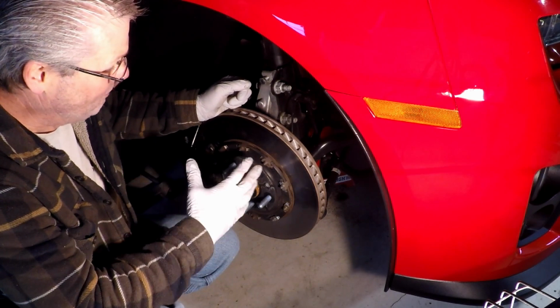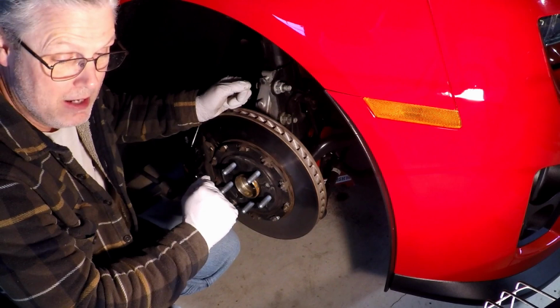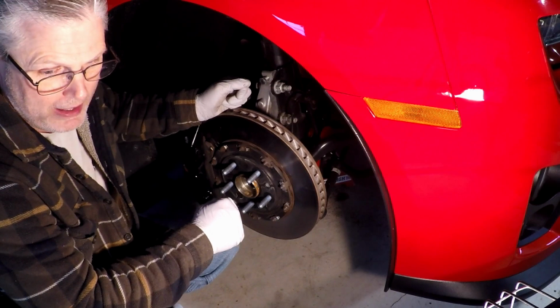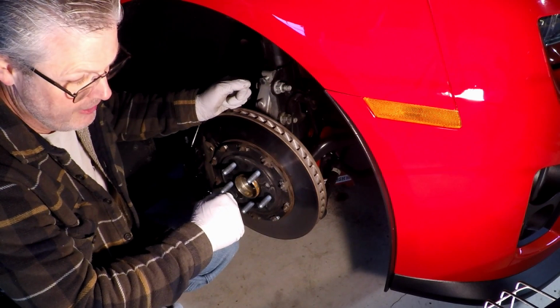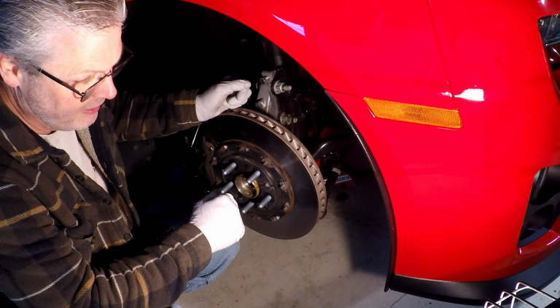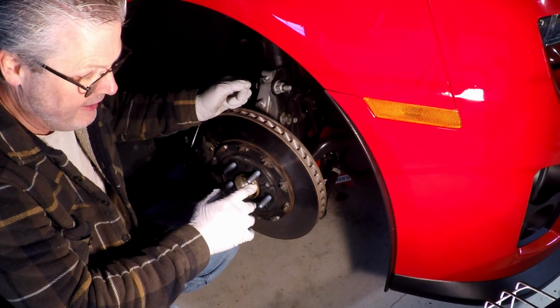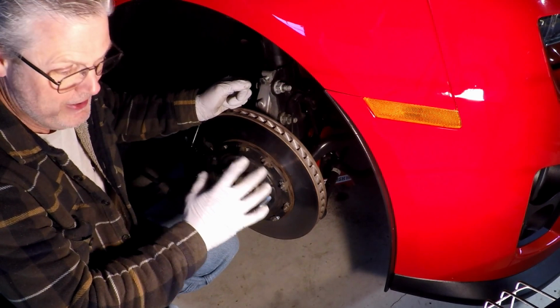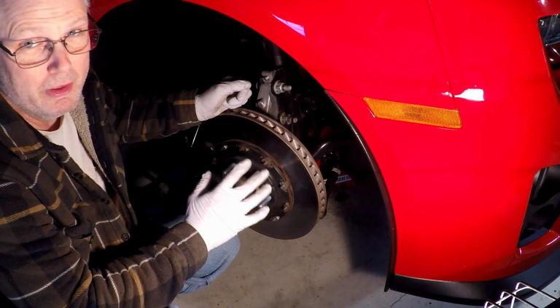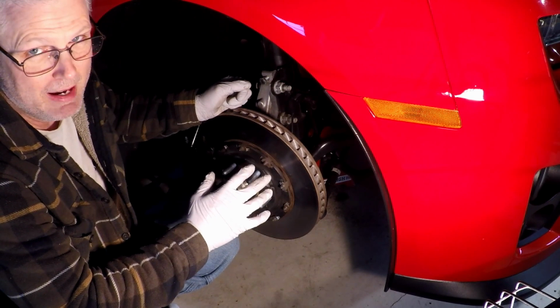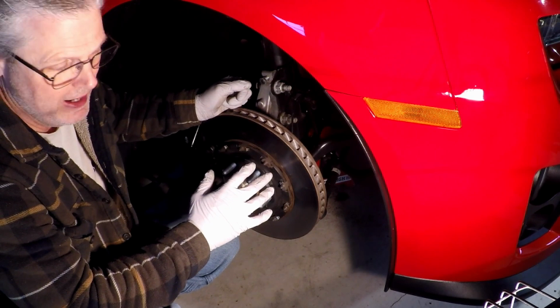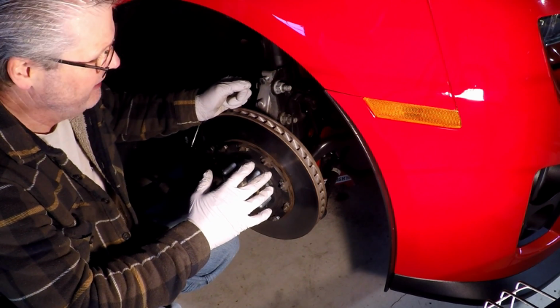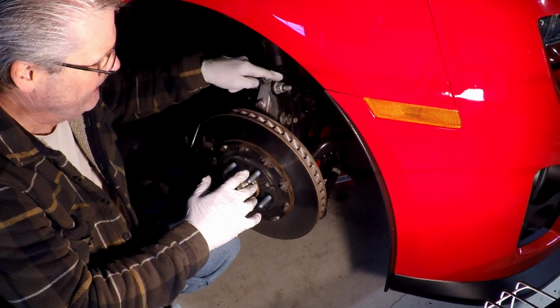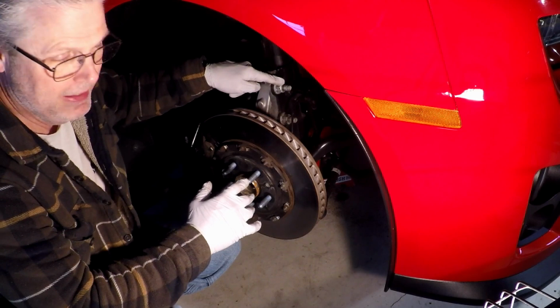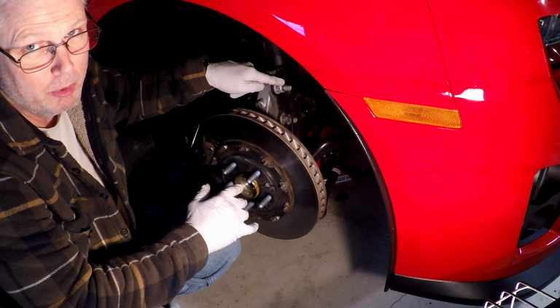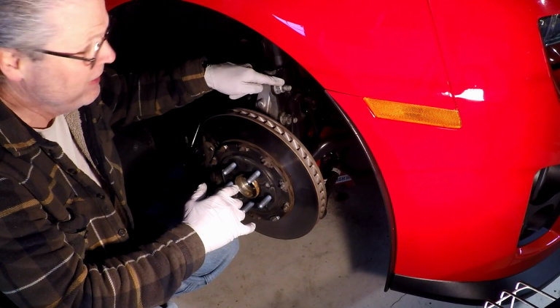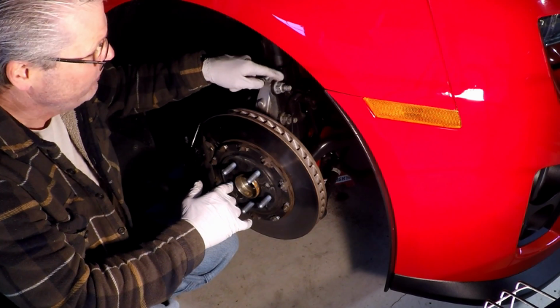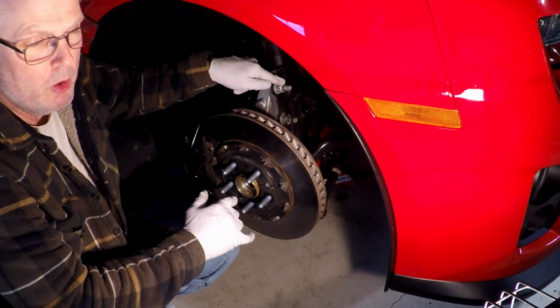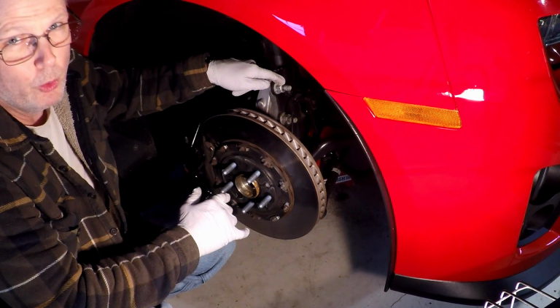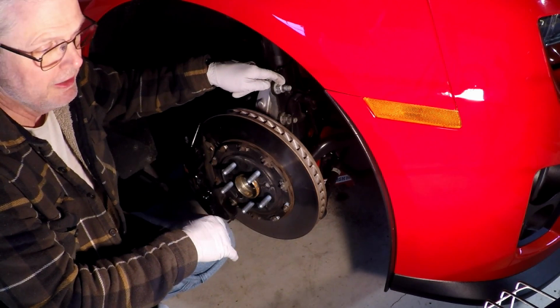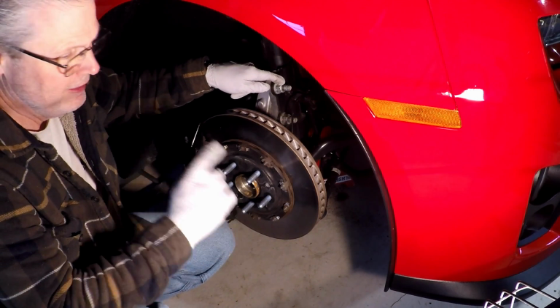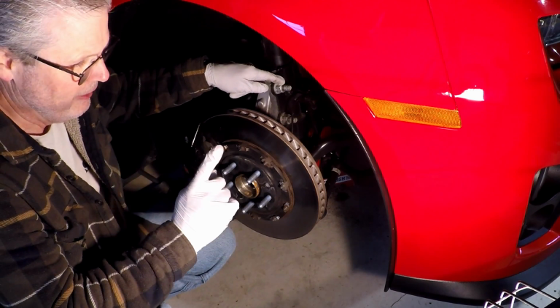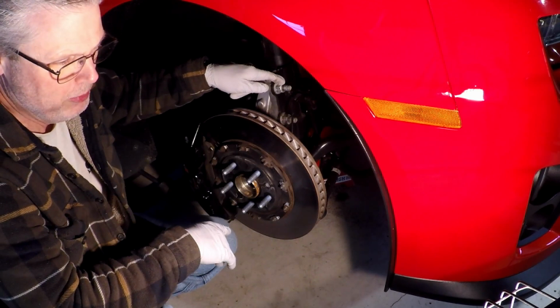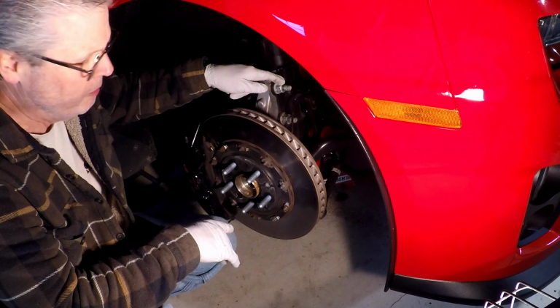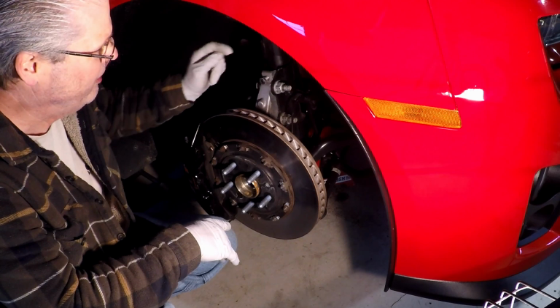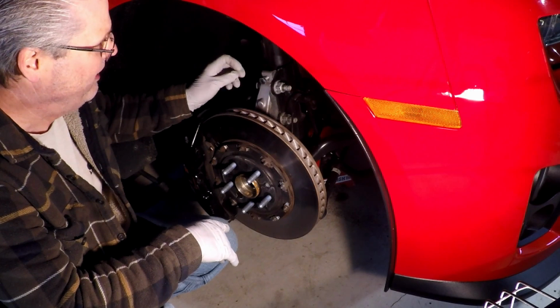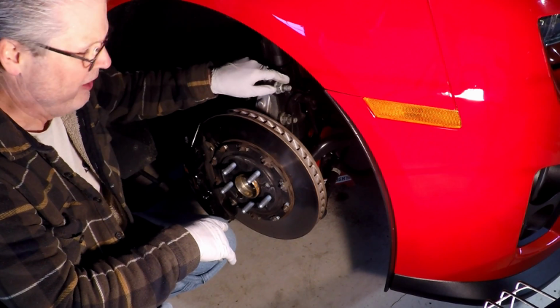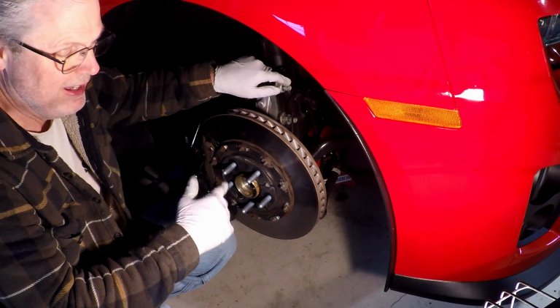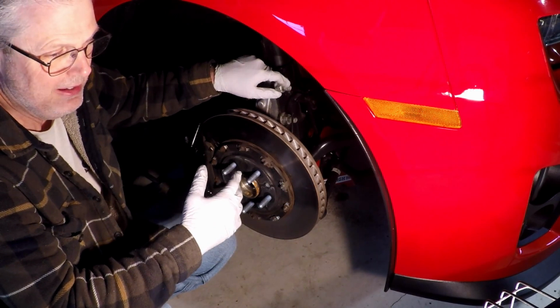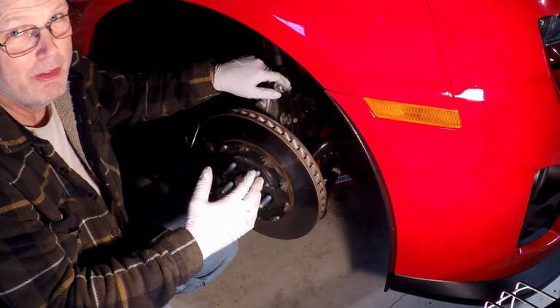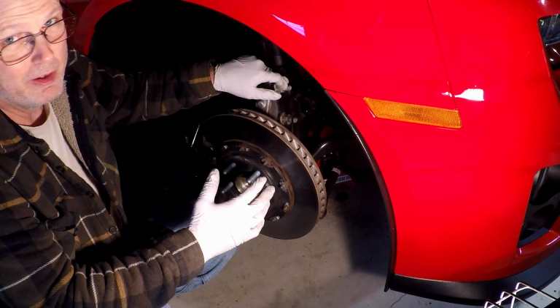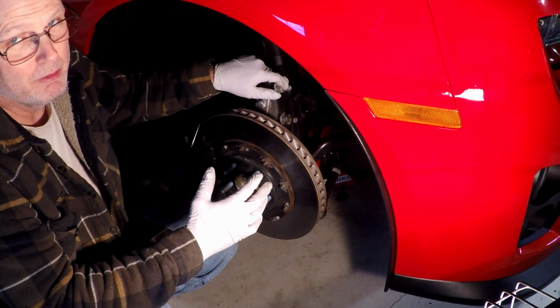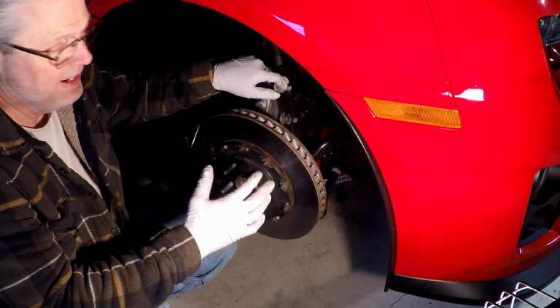I had a couple of alignments done on the car, and I know that the alignment tech didn't replace these bolts. These bolts are torqued to yield — they're only supposed to be used once, so they torque them down really tight.